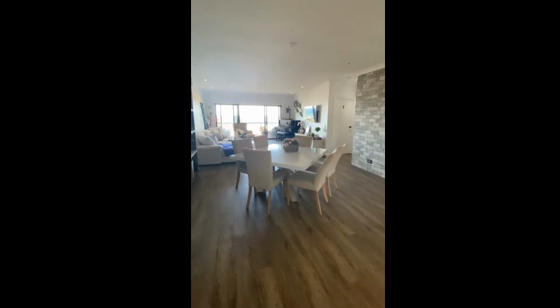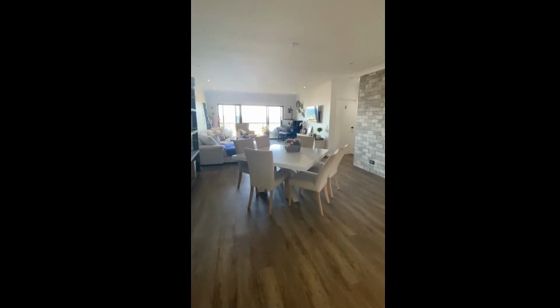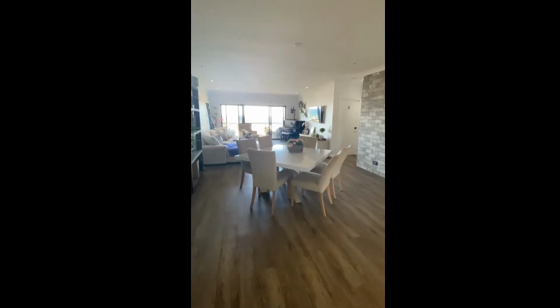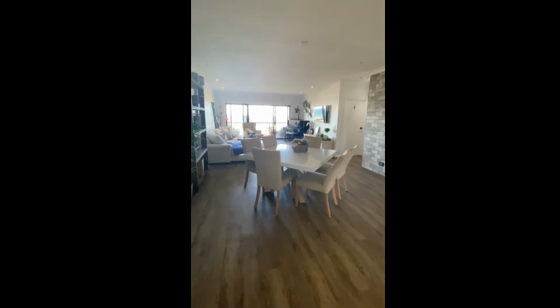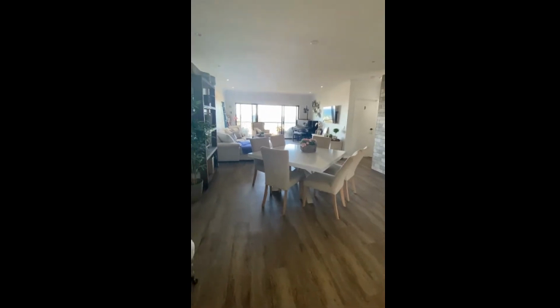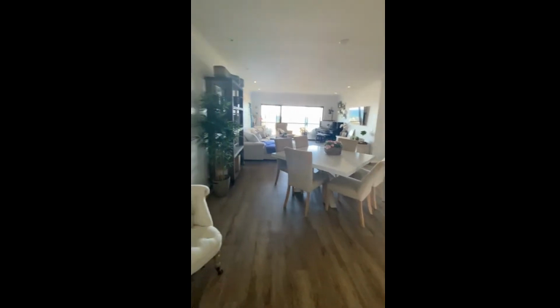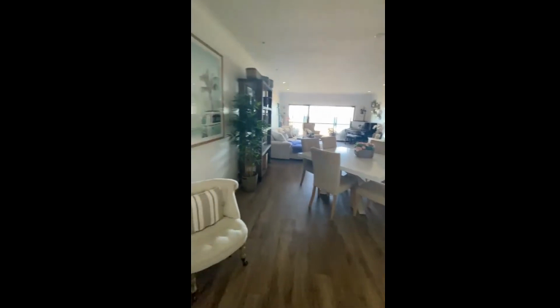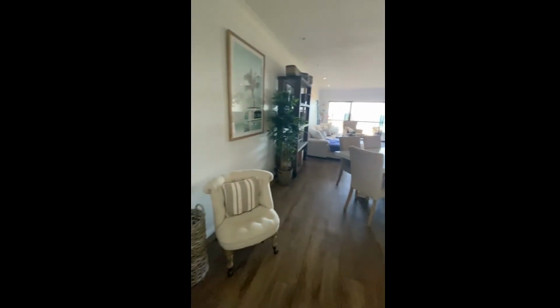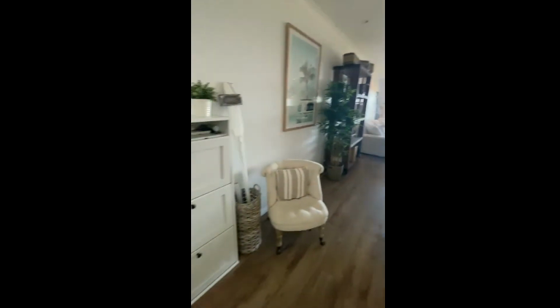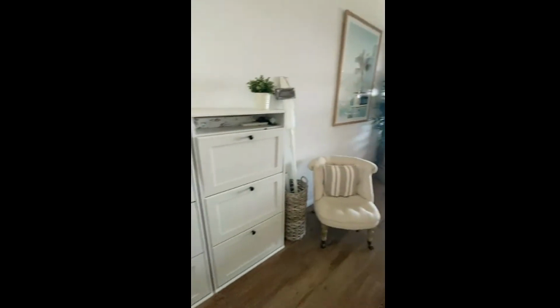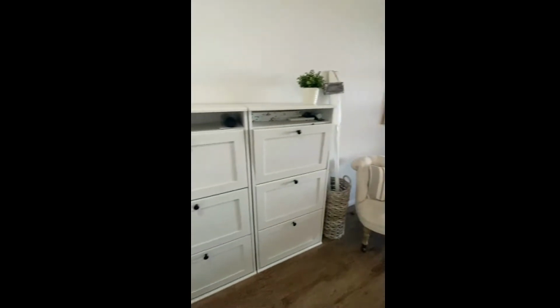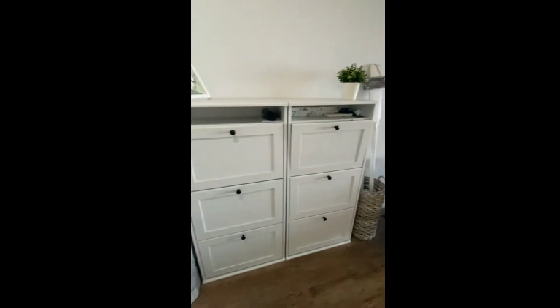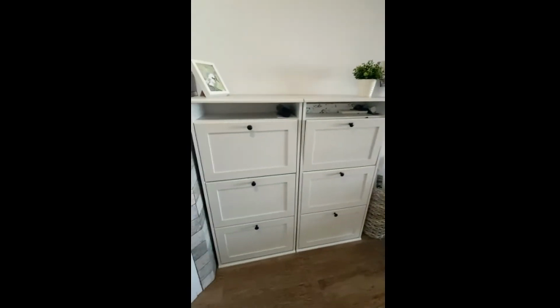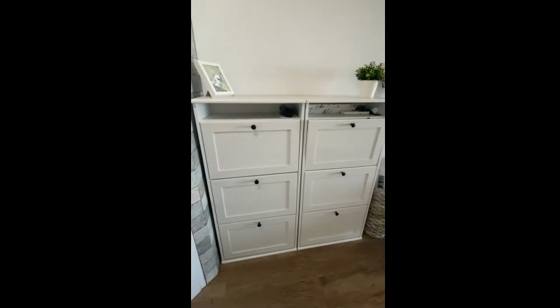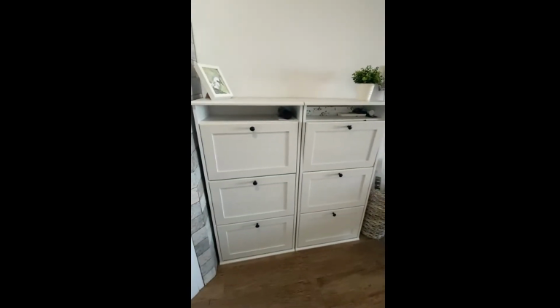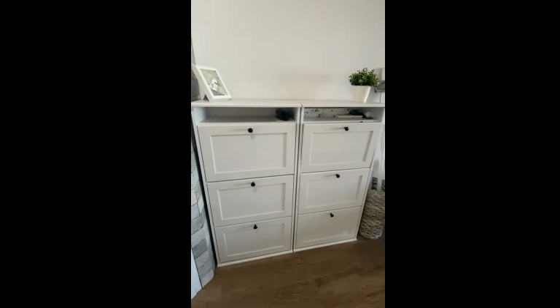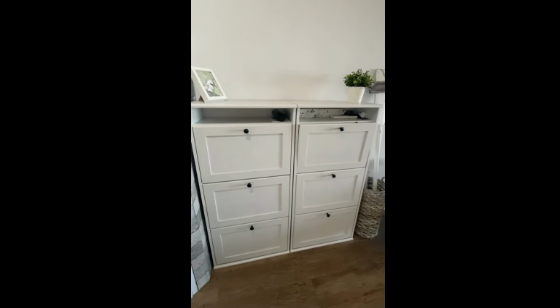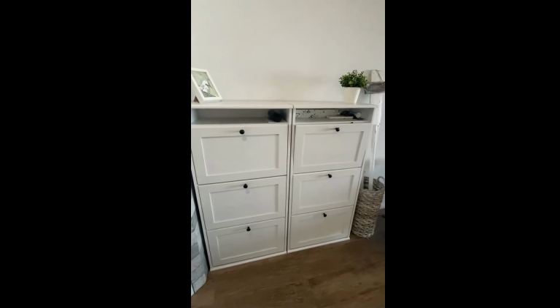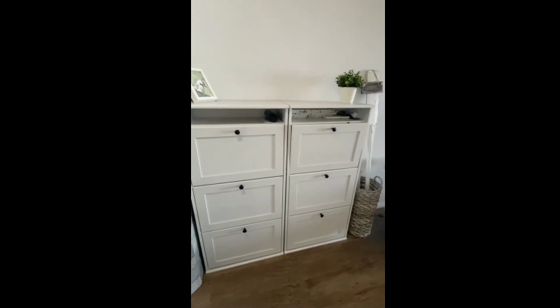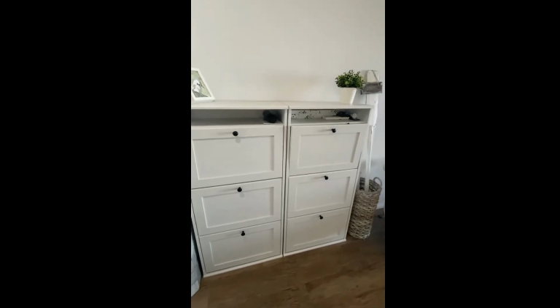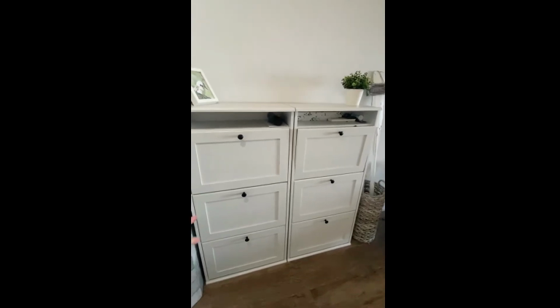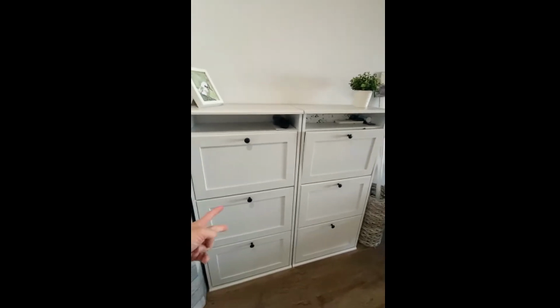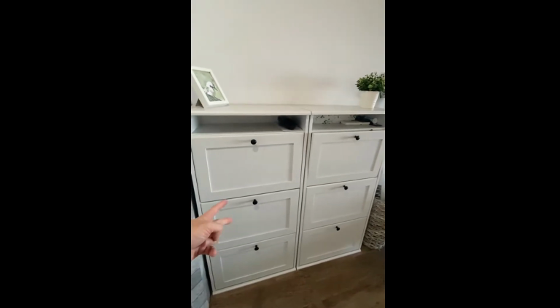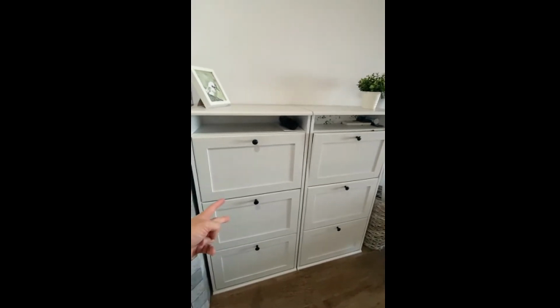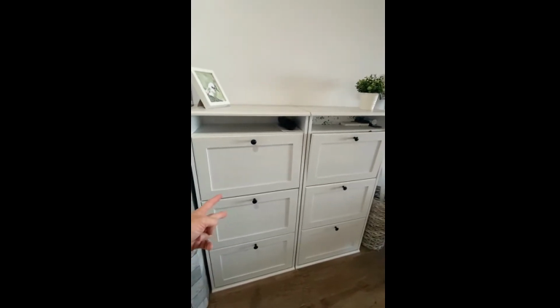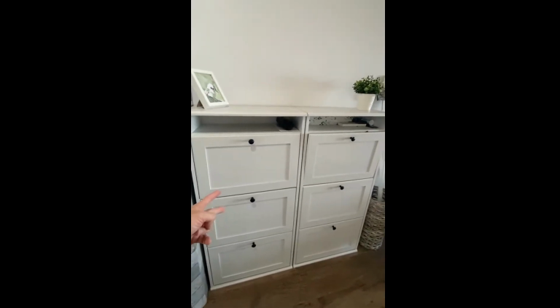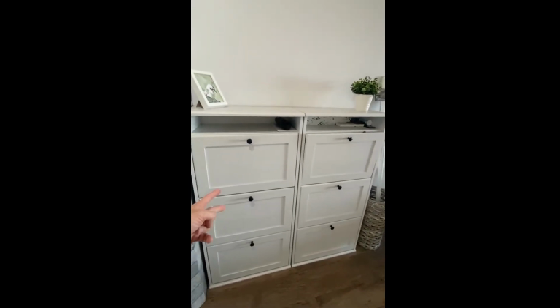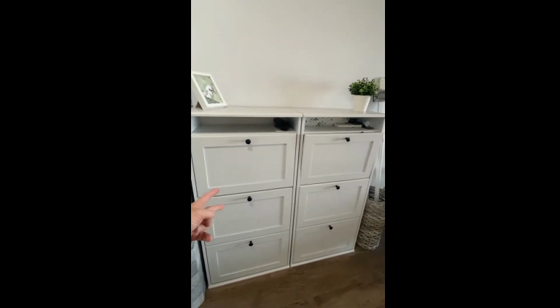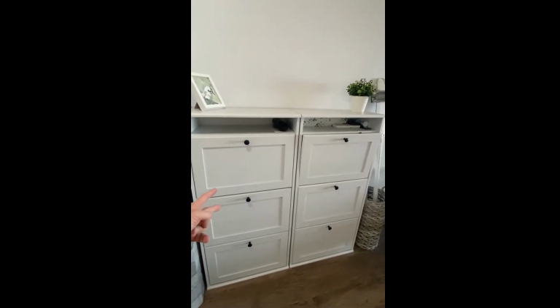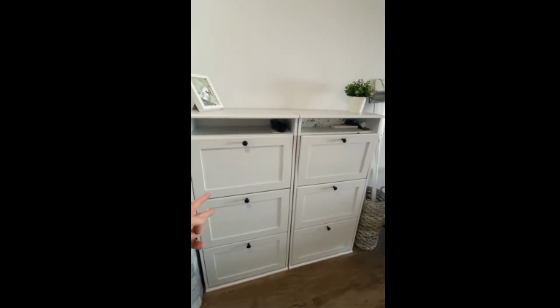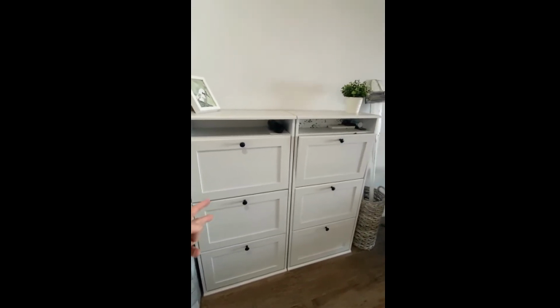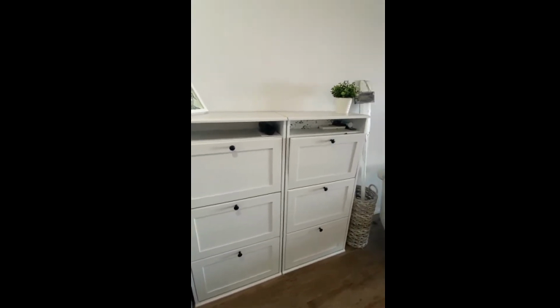As you come in, in the living room we have a box for shoes, and each bedroom gets two sets.